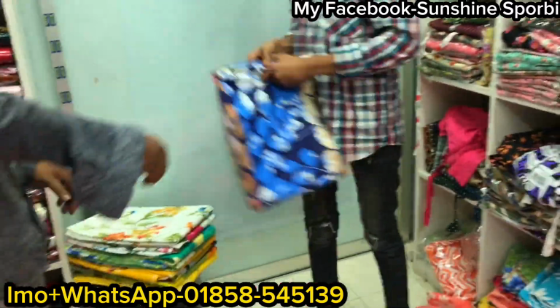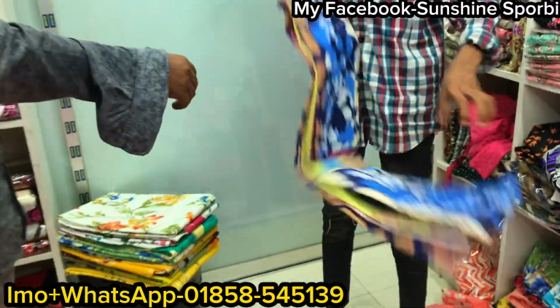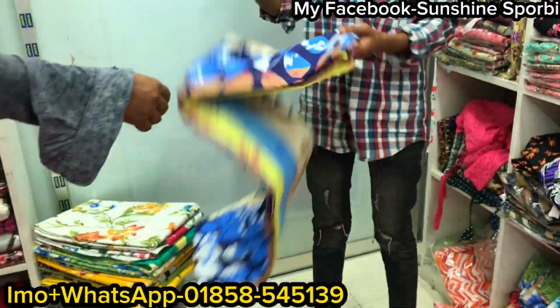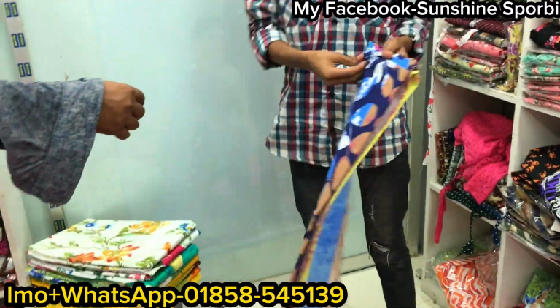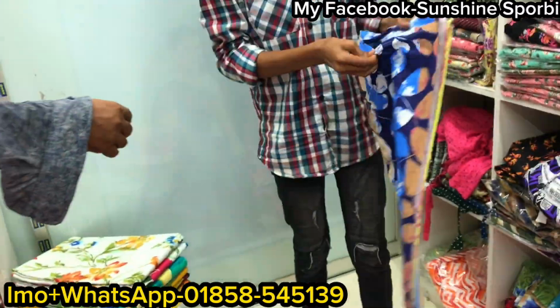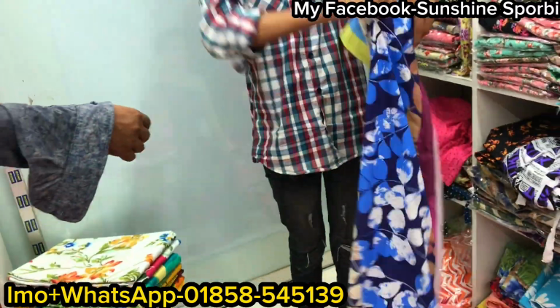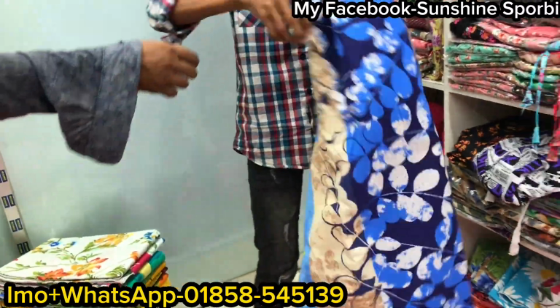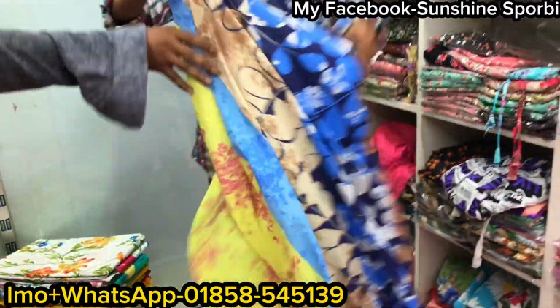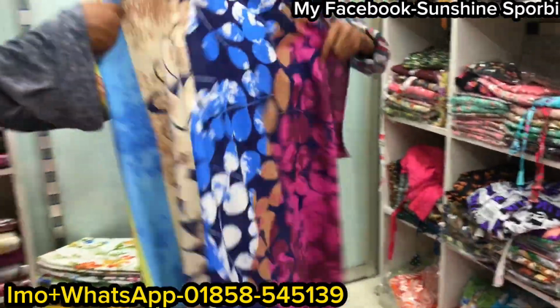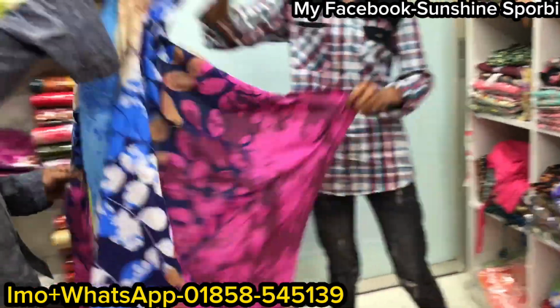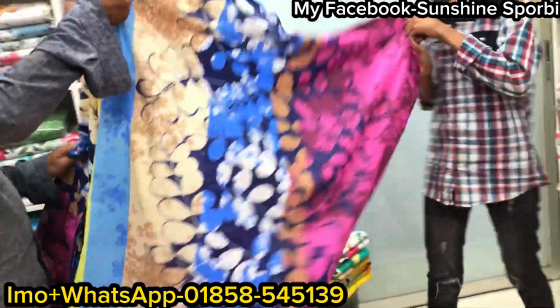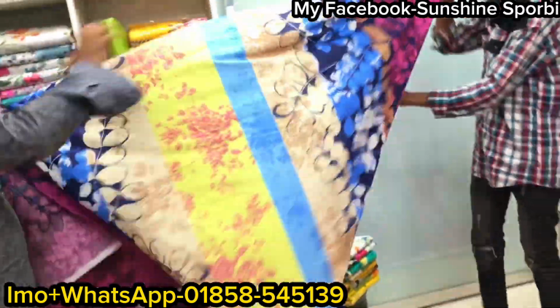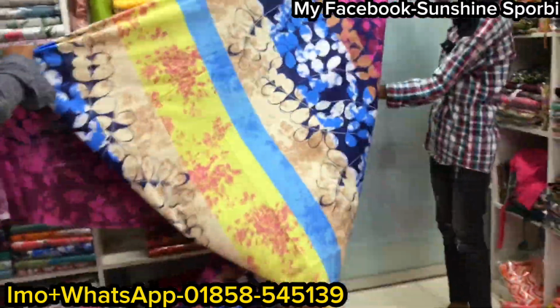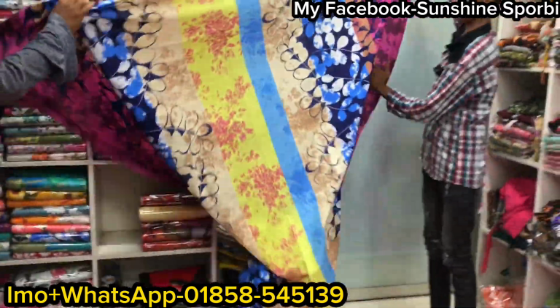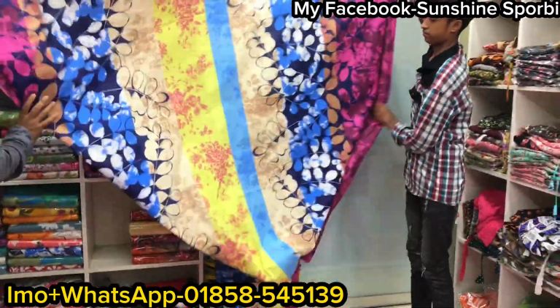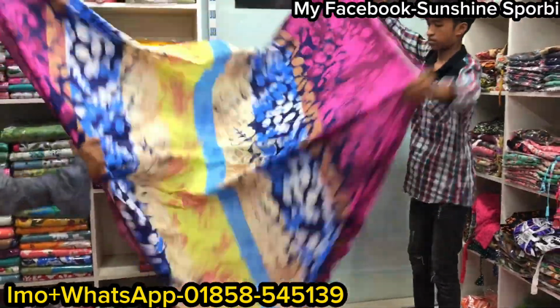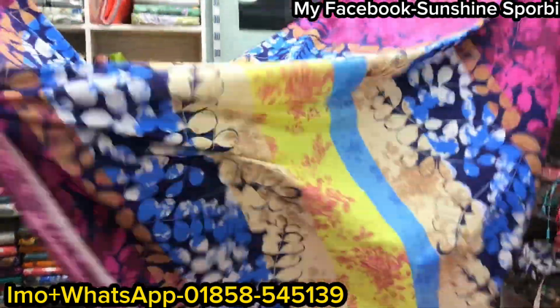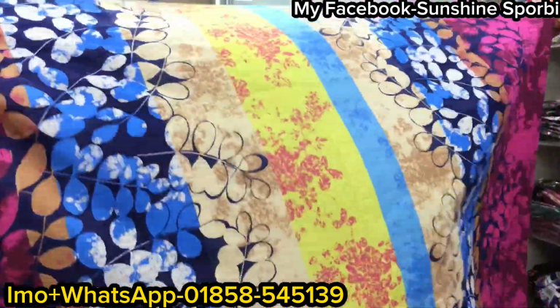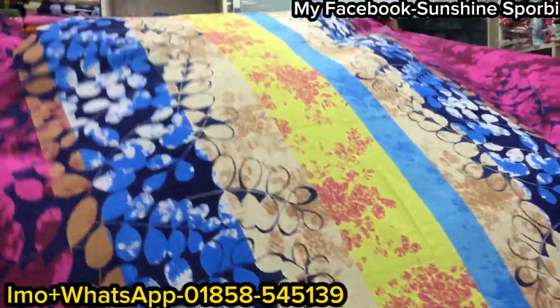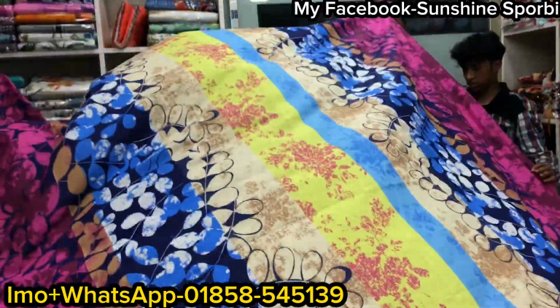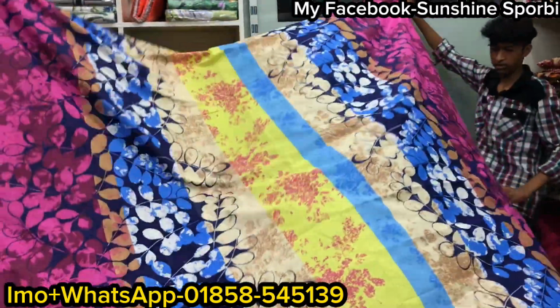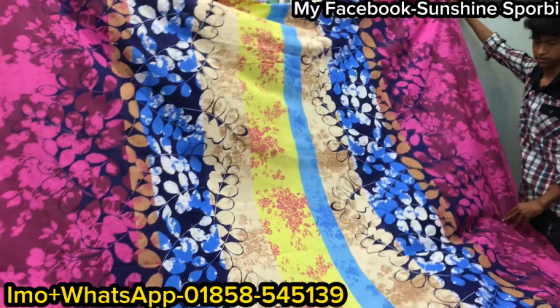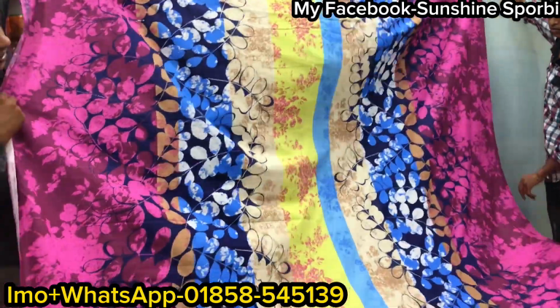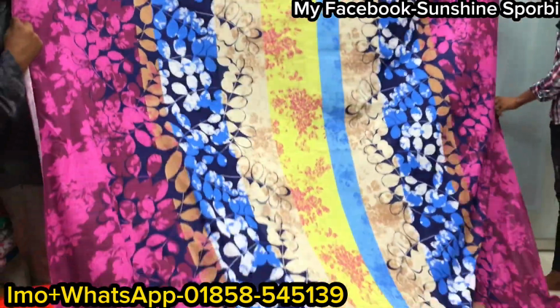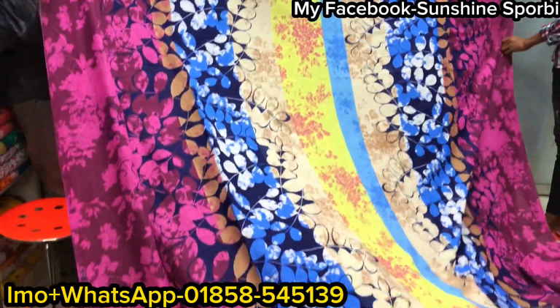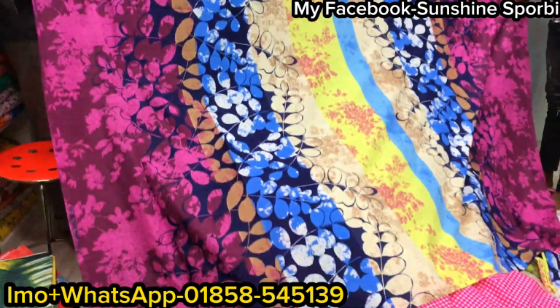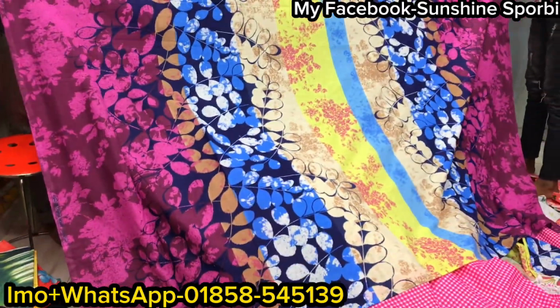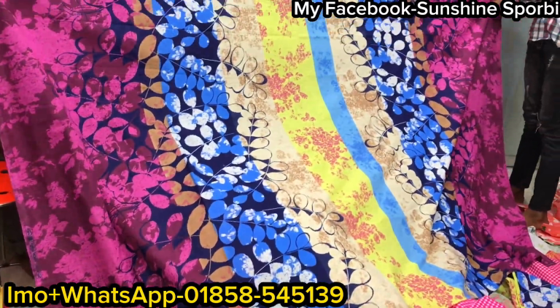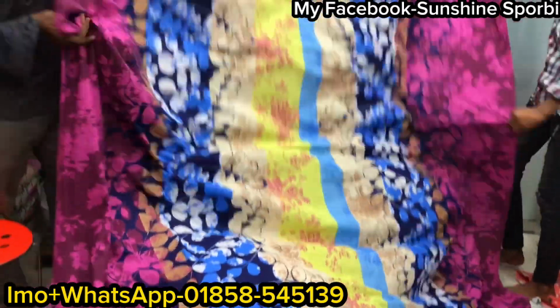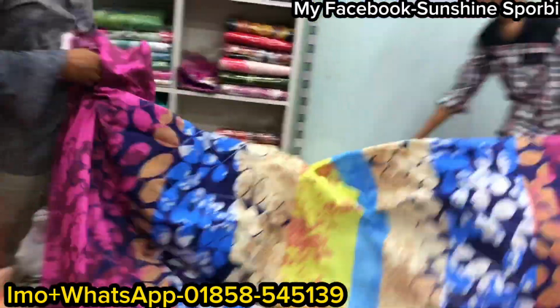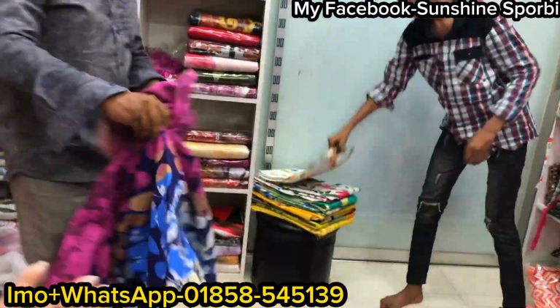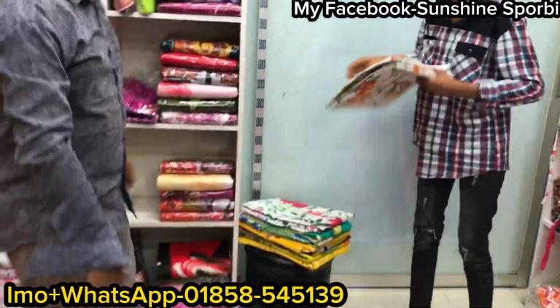Do you think you should have a print? Yes, there it is. Do you want the print one? That's the same color. Look, the color is good. You can remove the print as well.